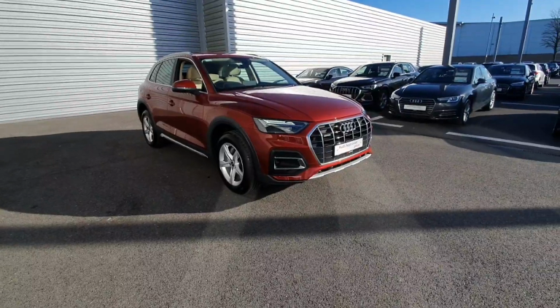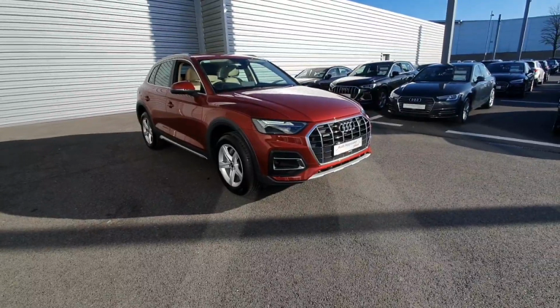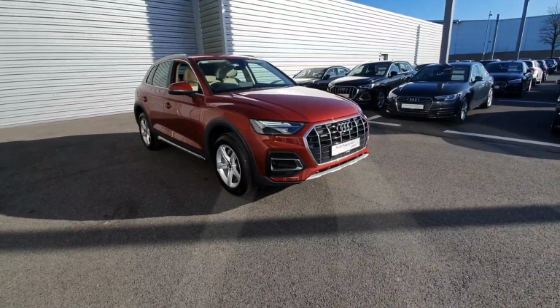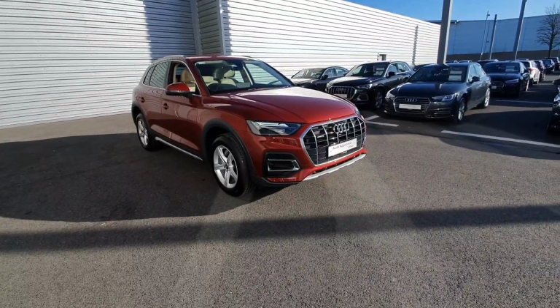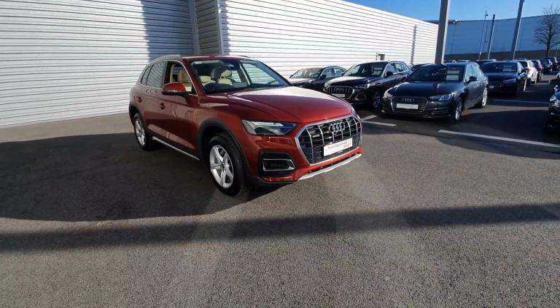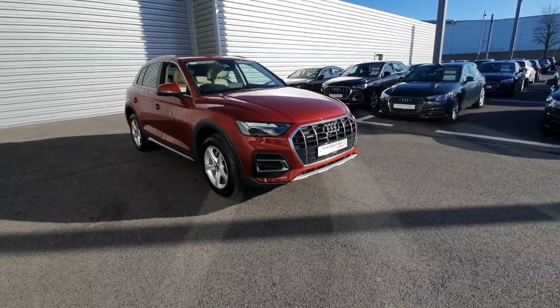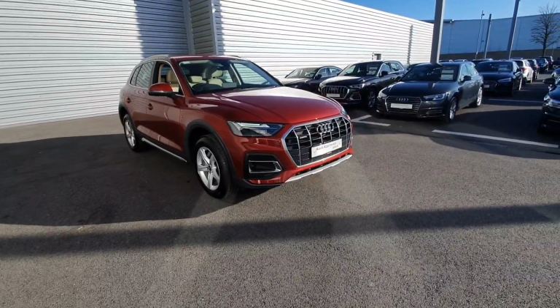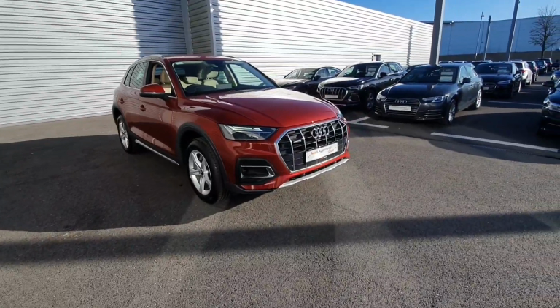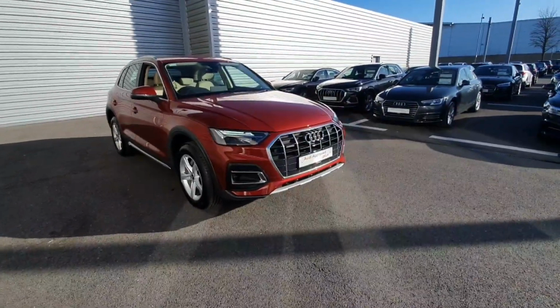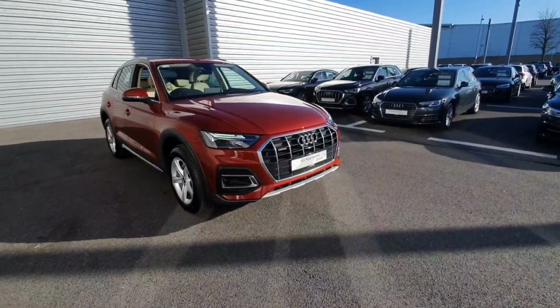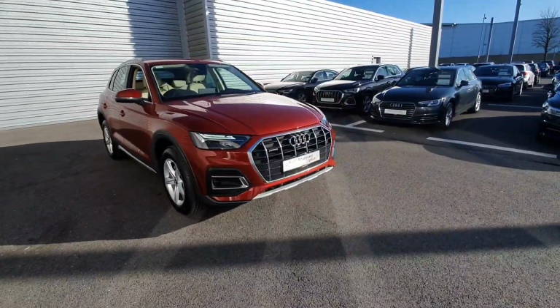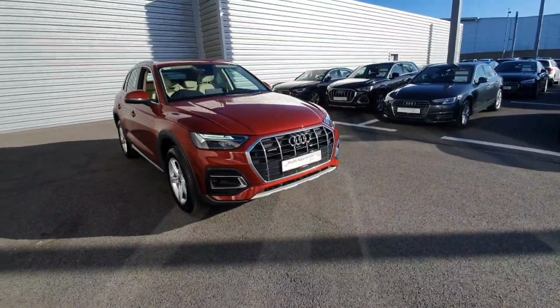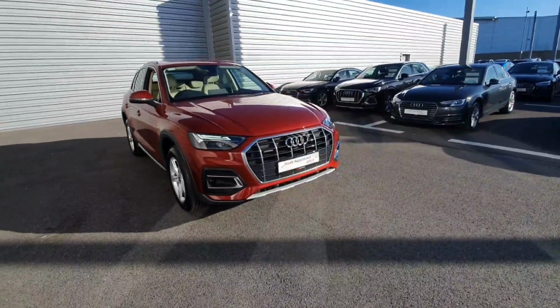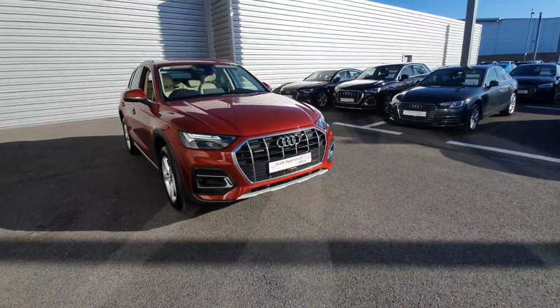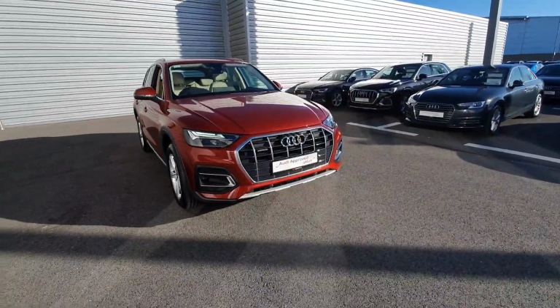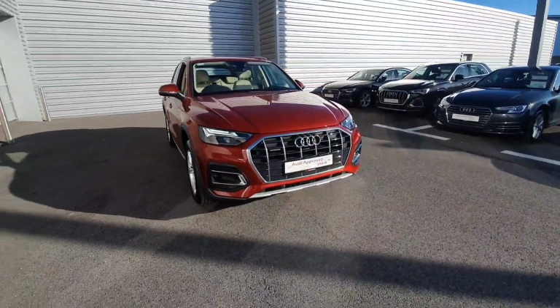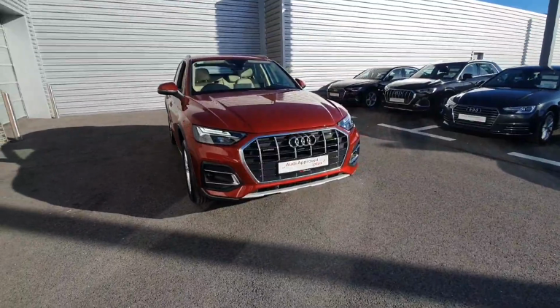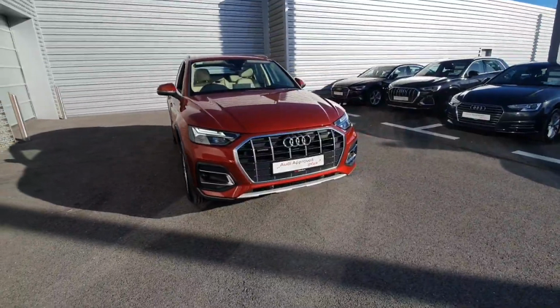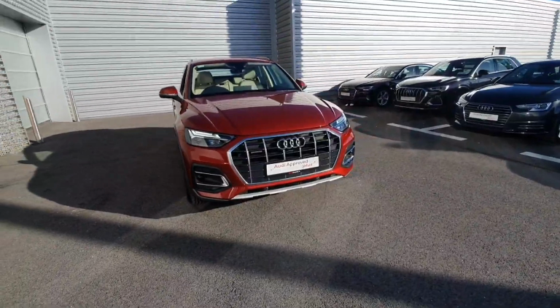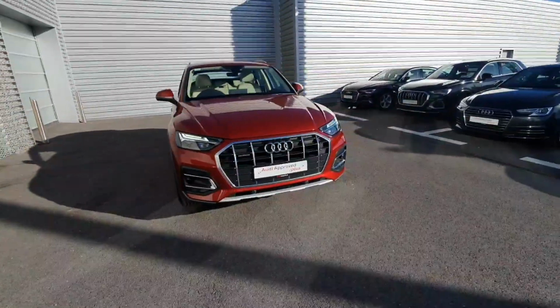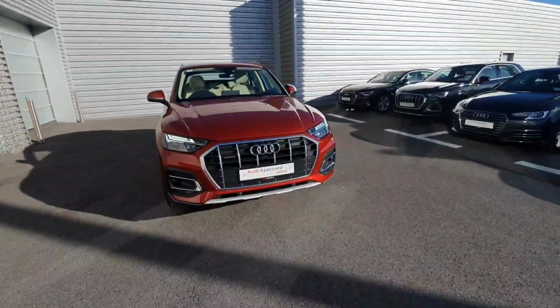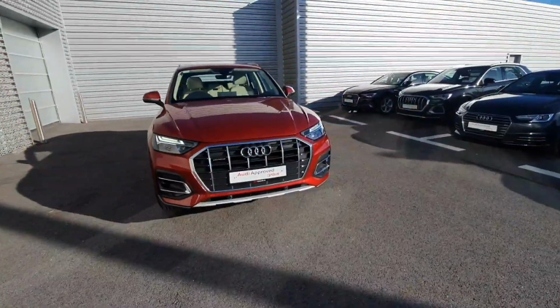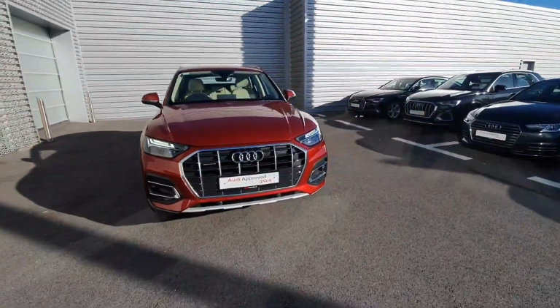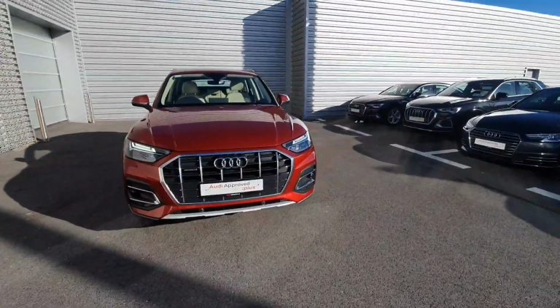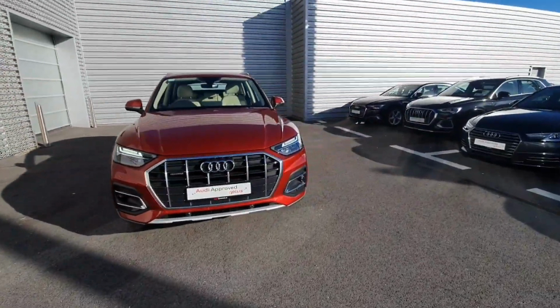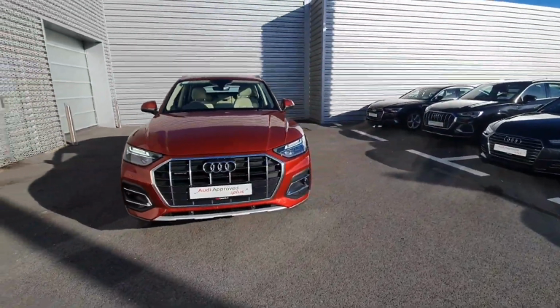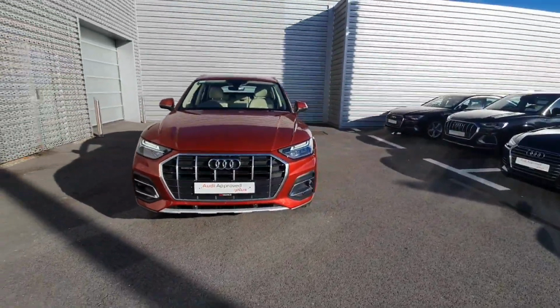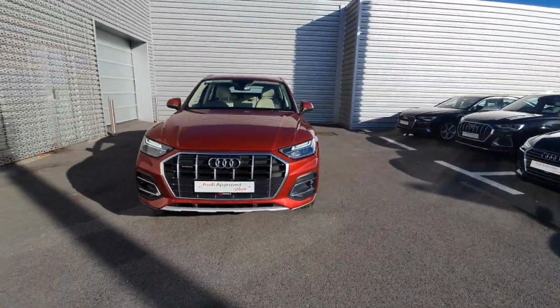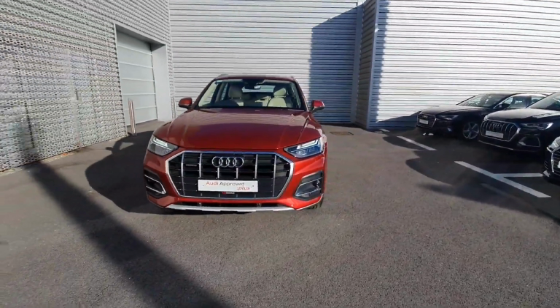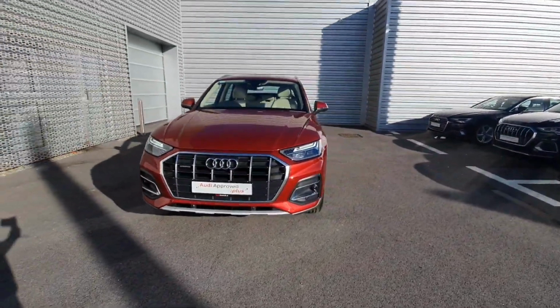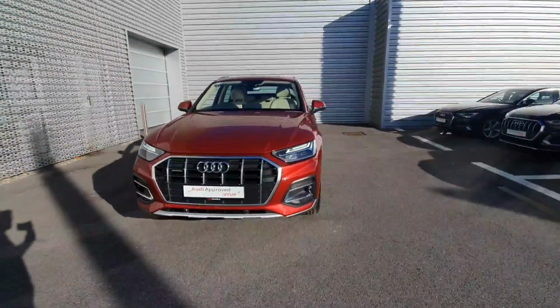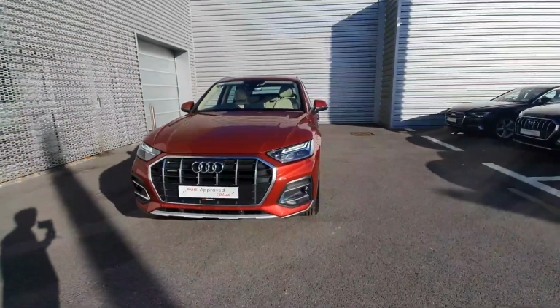Hello and welcome to Audi Limerick online sales. Here we have the 221Q540TDI SE S-Tronic.